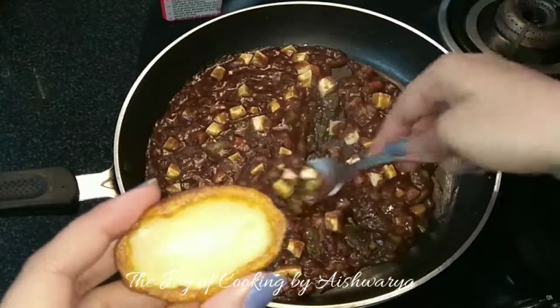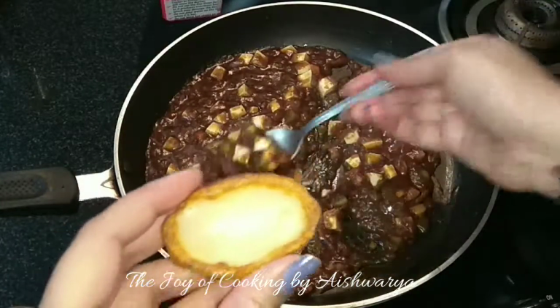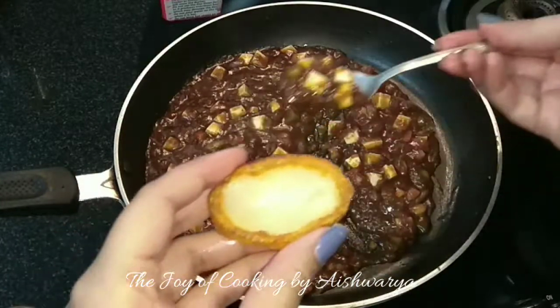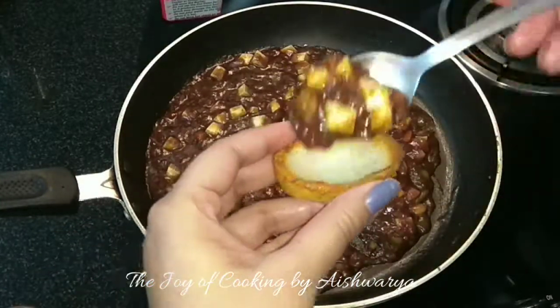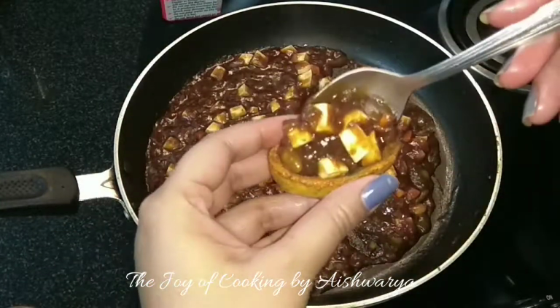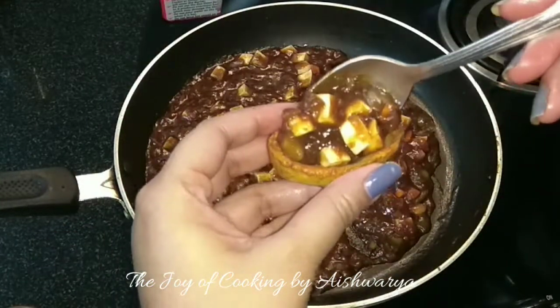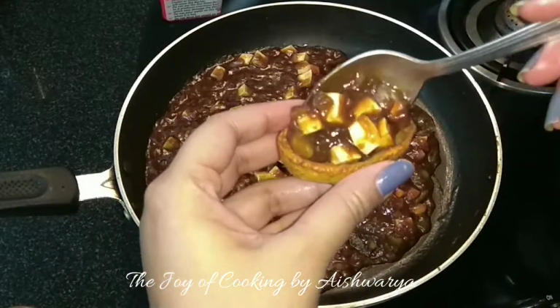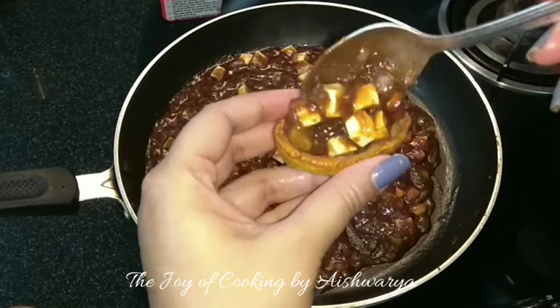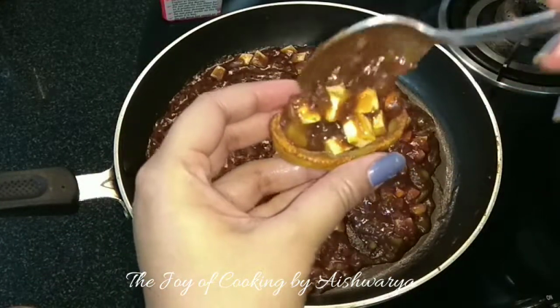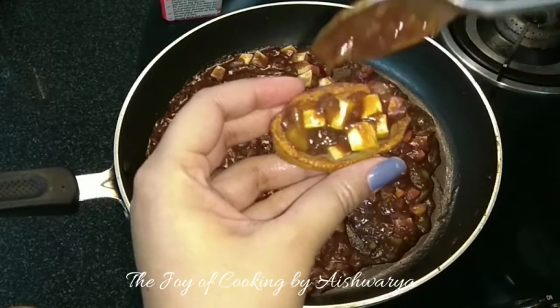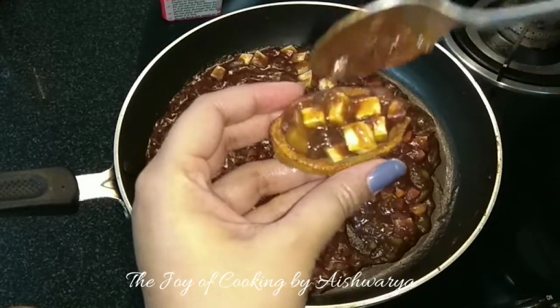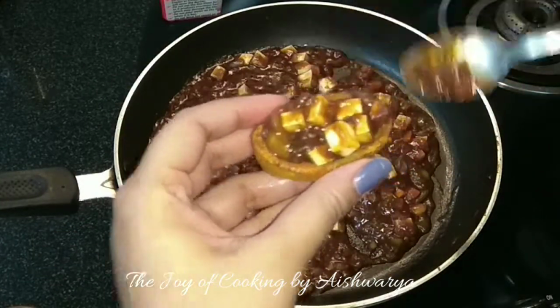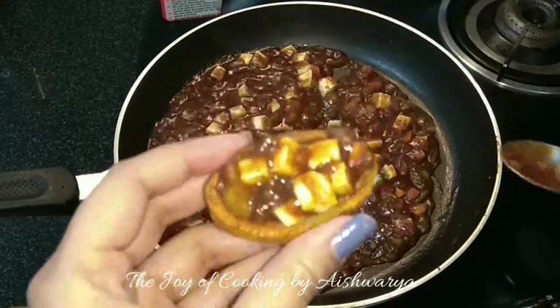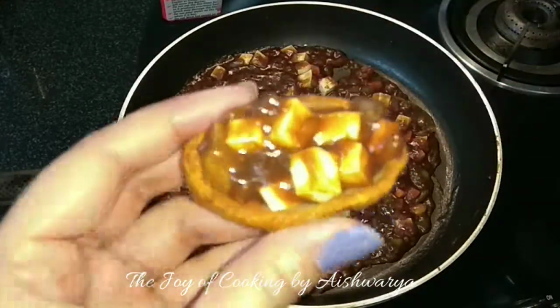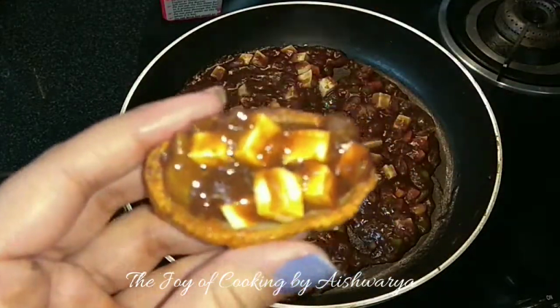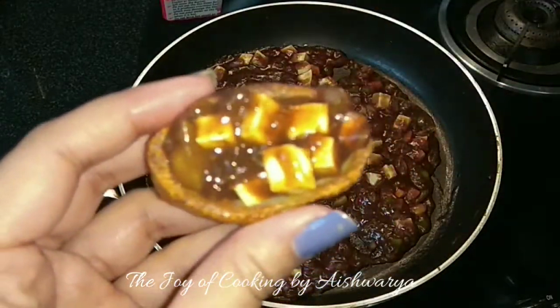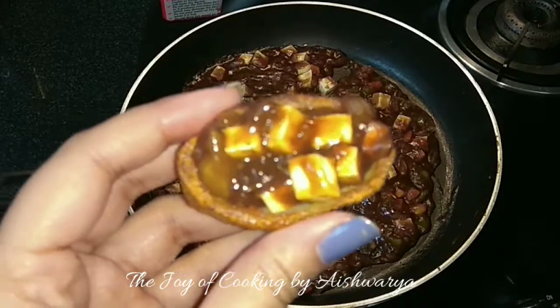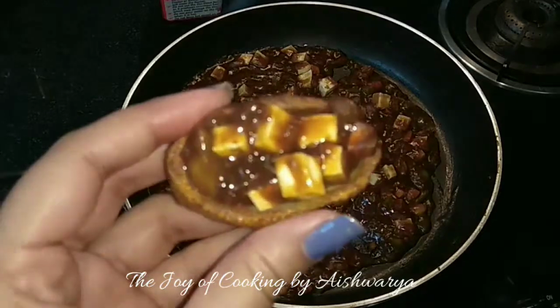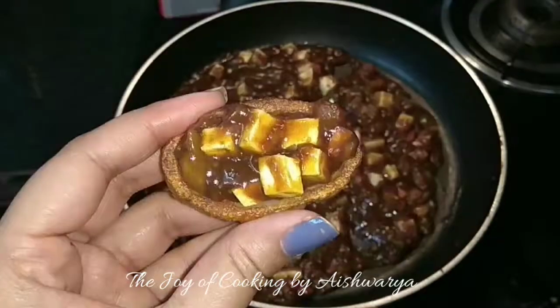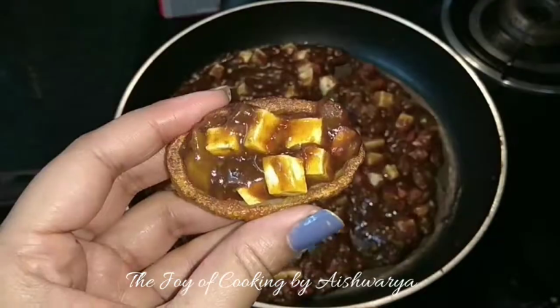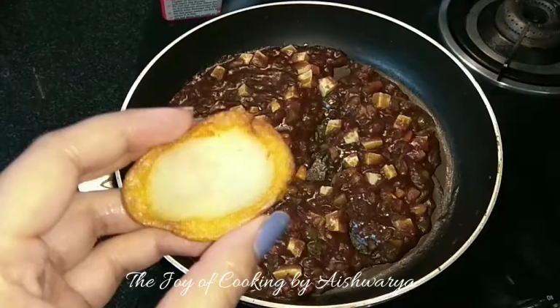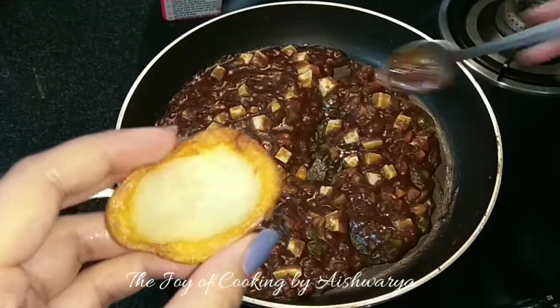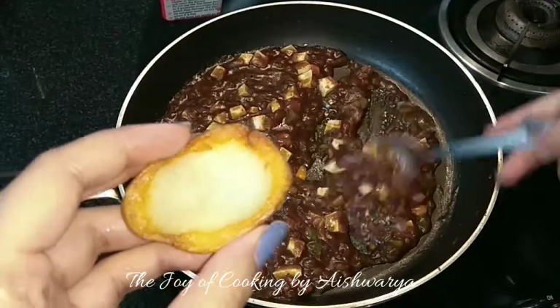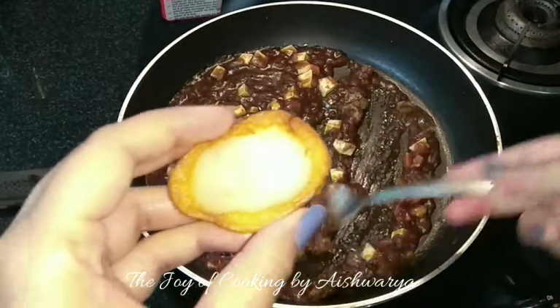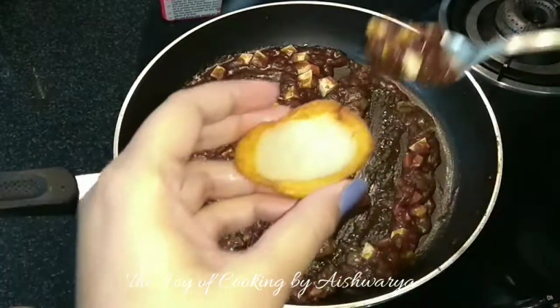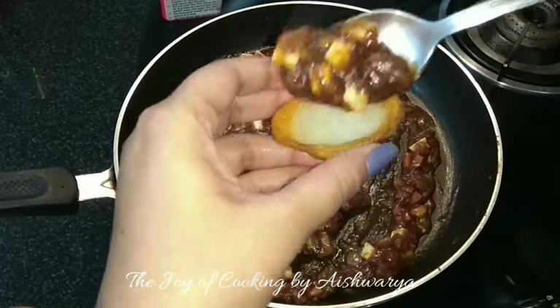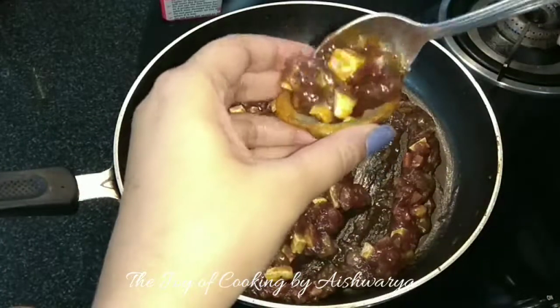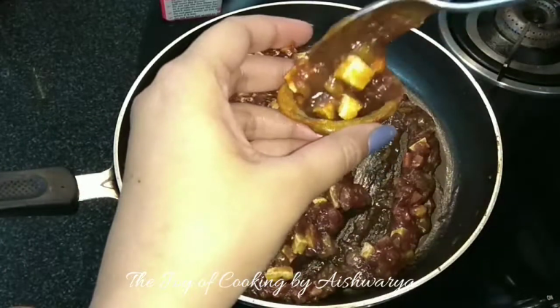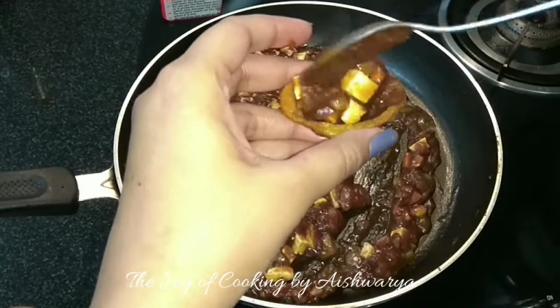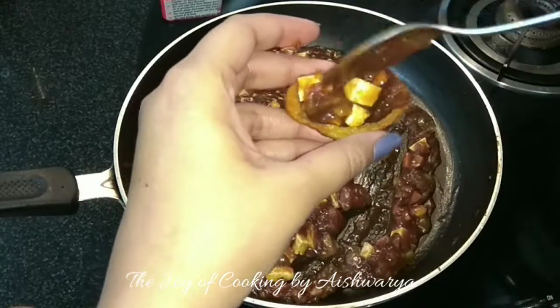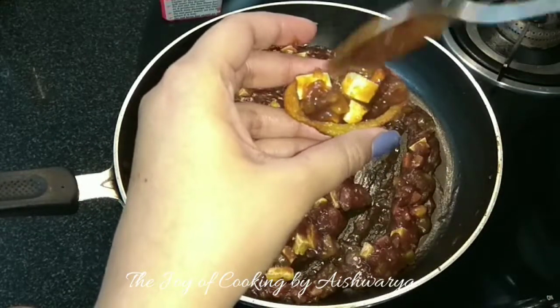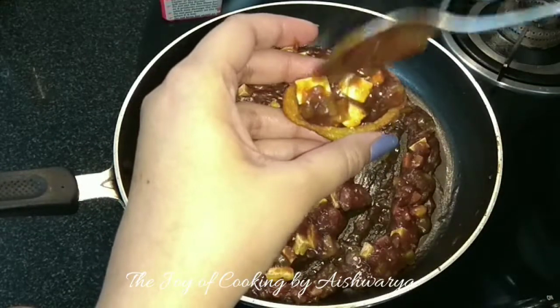Switch off the flame and then transfer this mixture into the potato cups. Serve it piping hot.